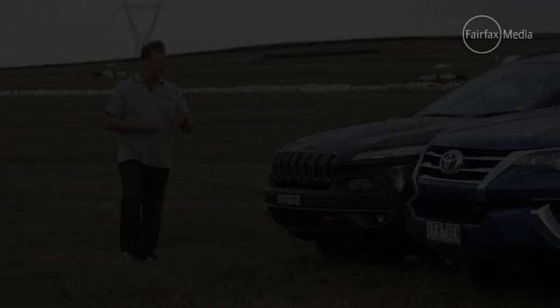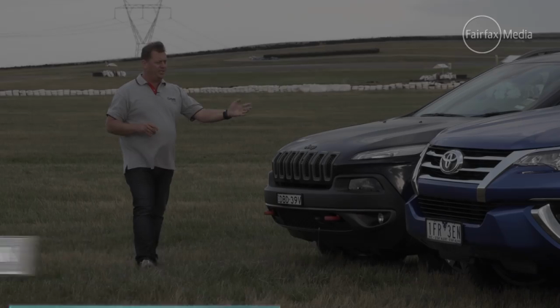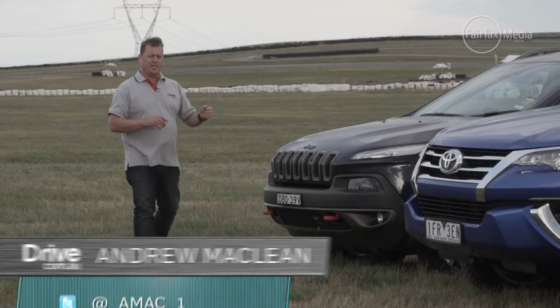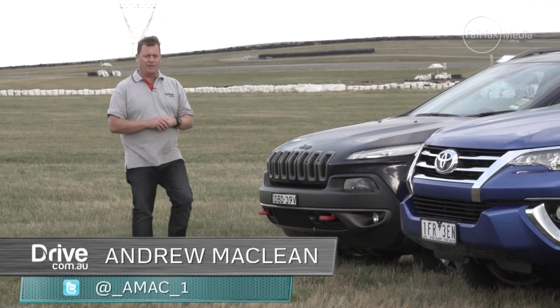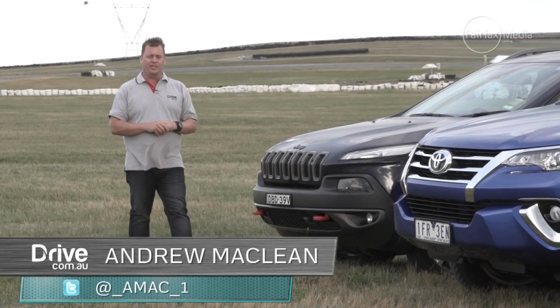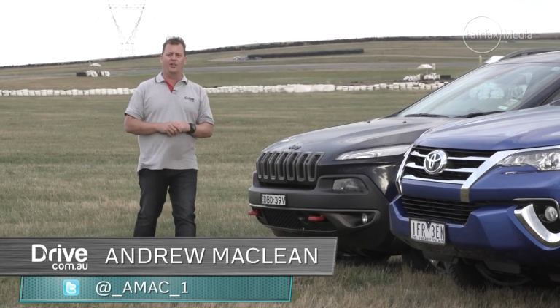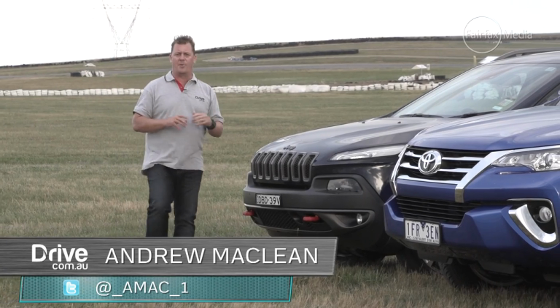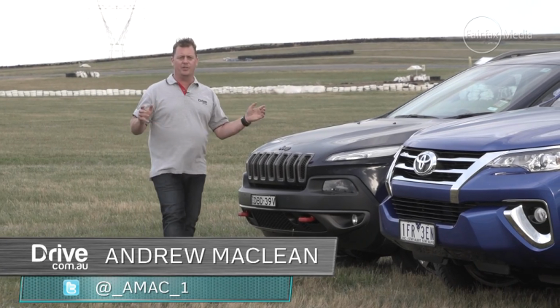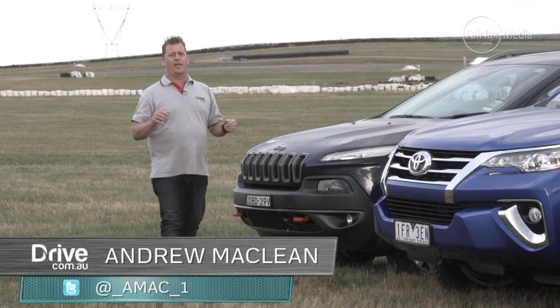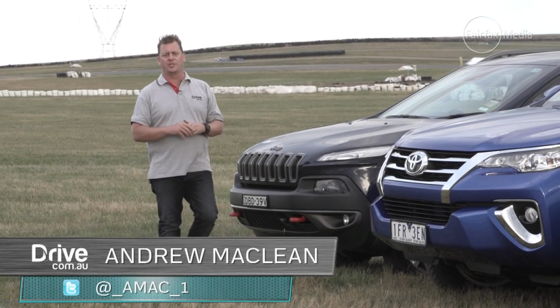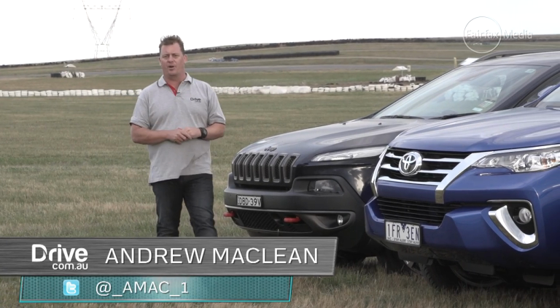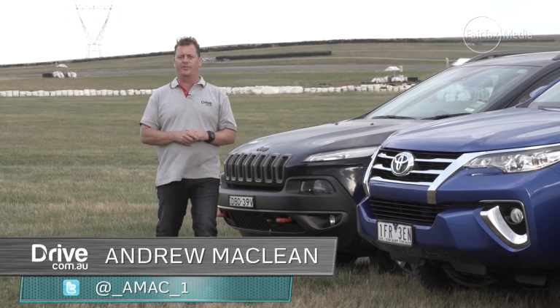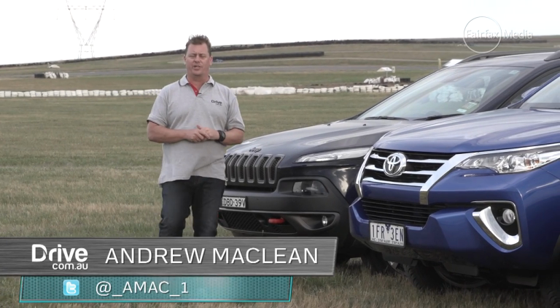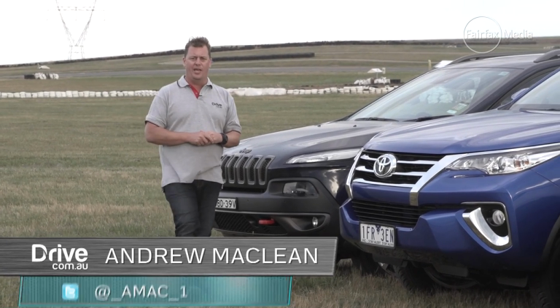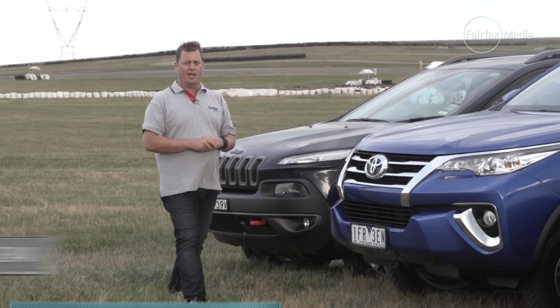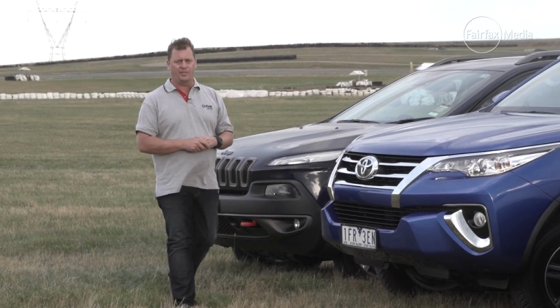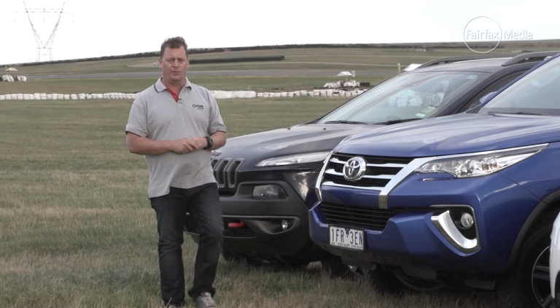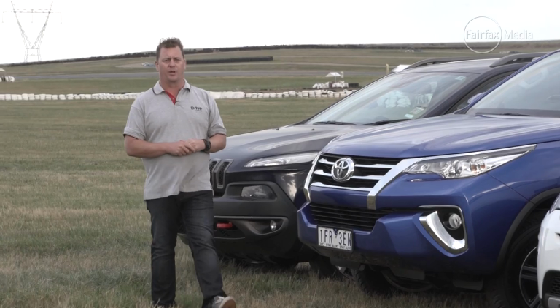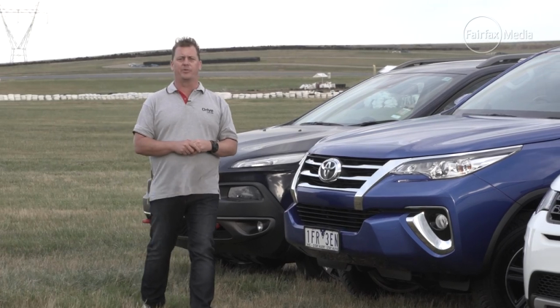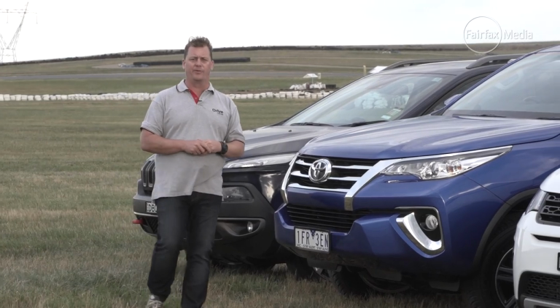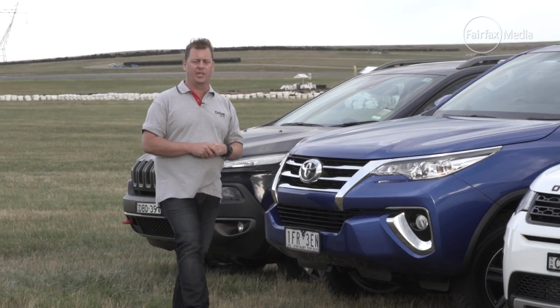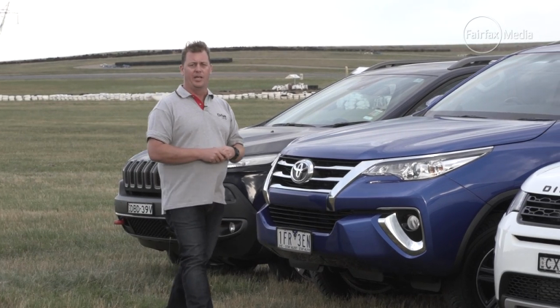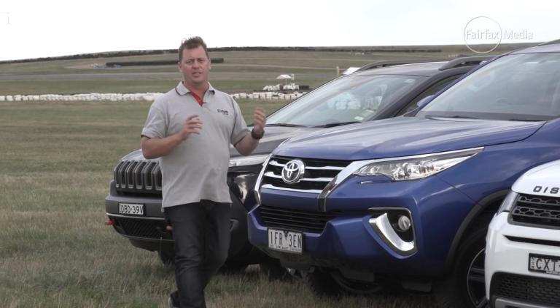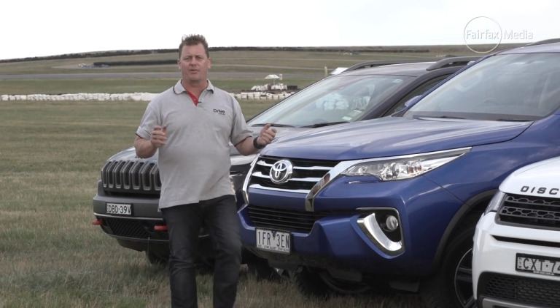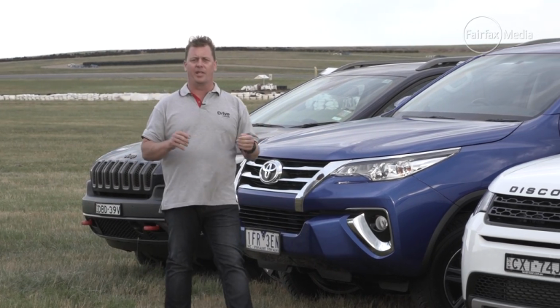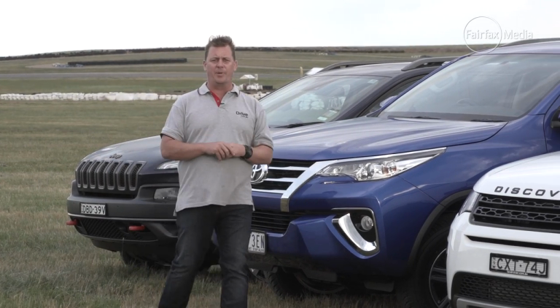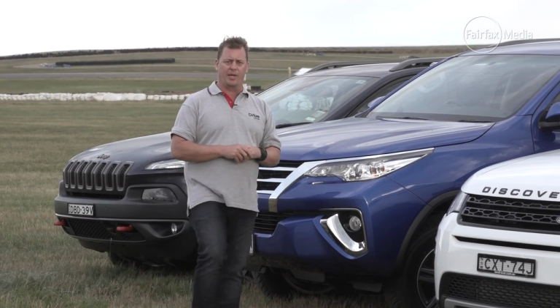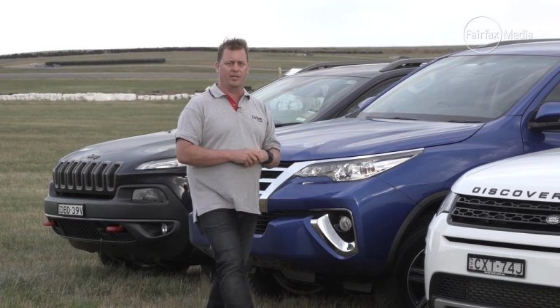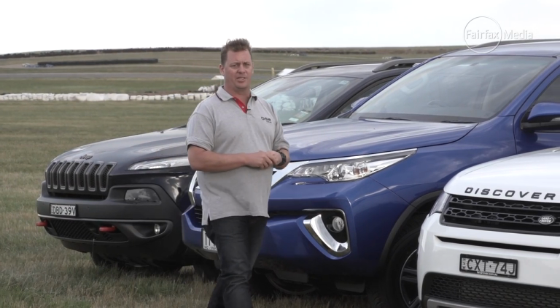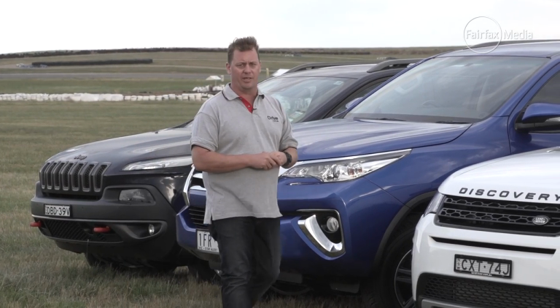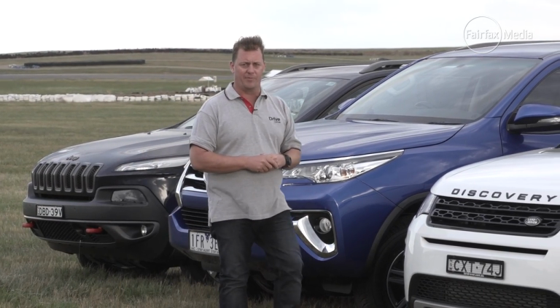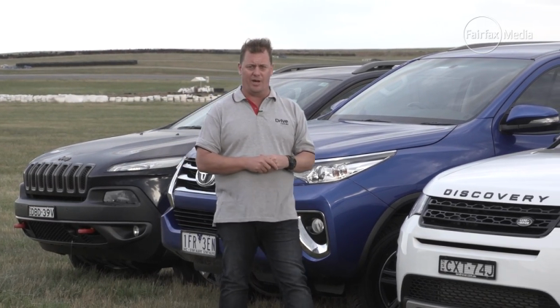The Jeep Cherokee Trailhawk barrelled its way to a surprise victory as our best four-wheel drive of 2014, dethroning its bigger brother, the Grand Cherokee, from the crown.